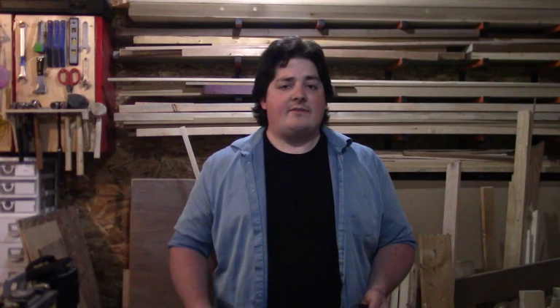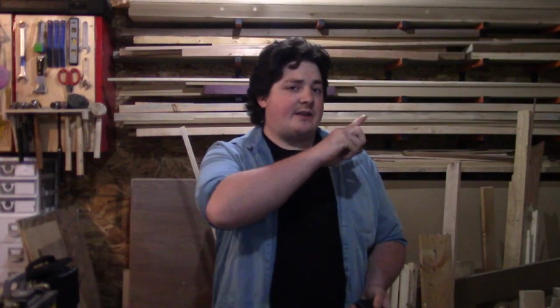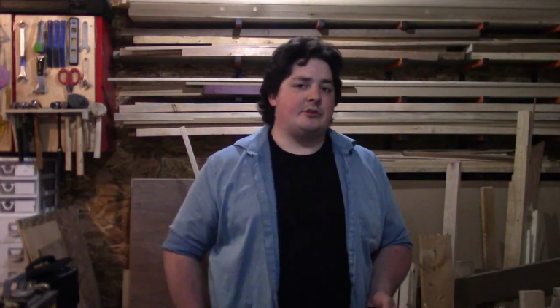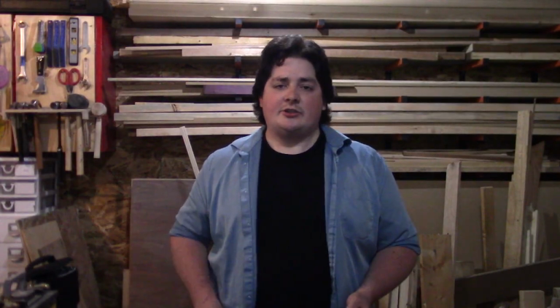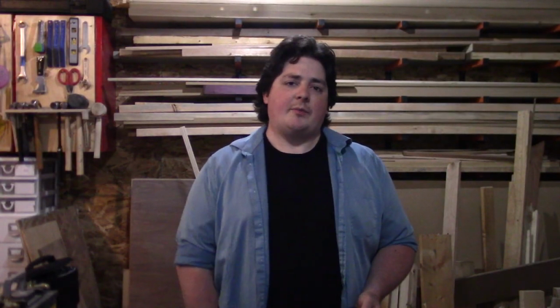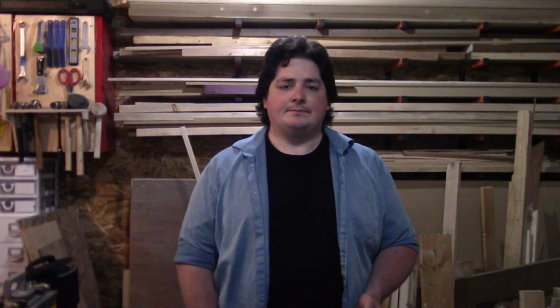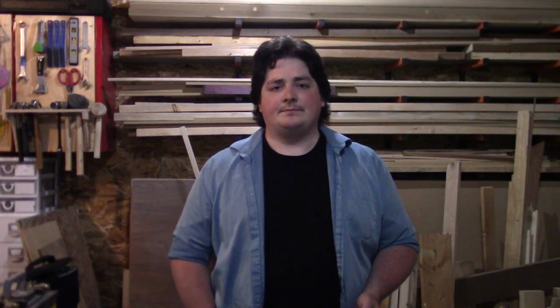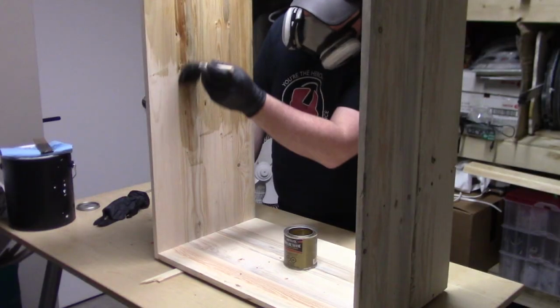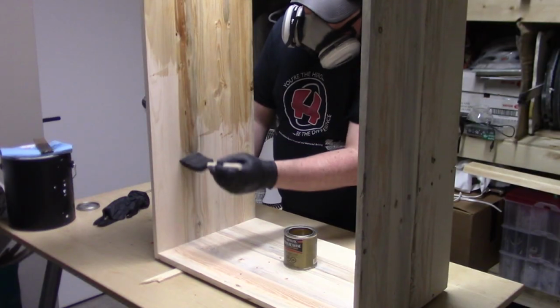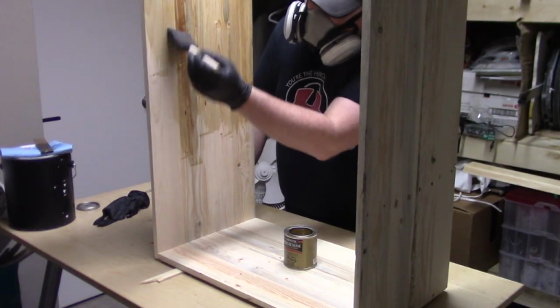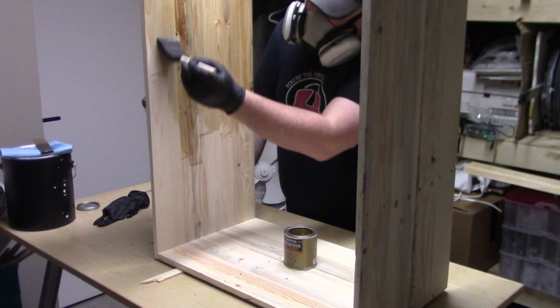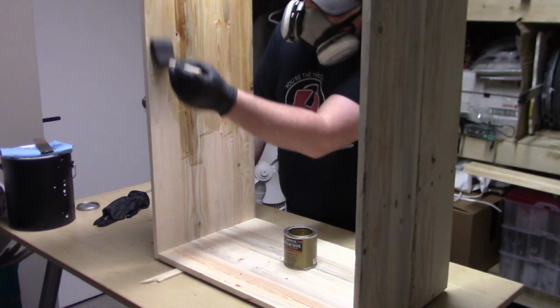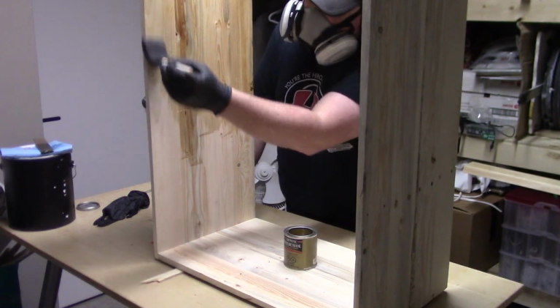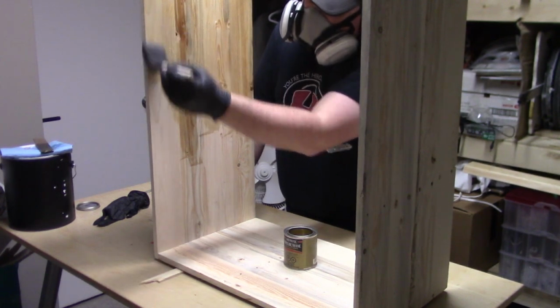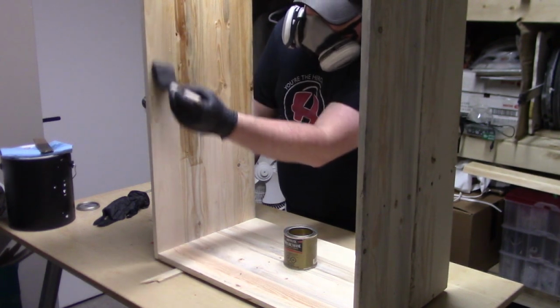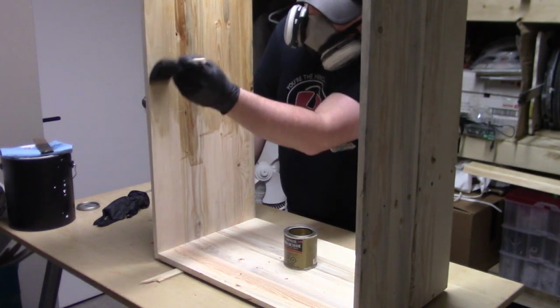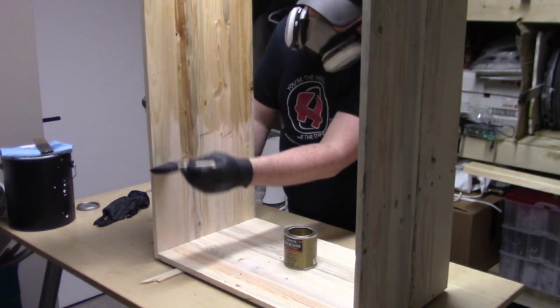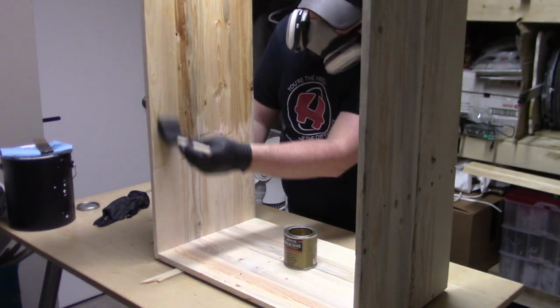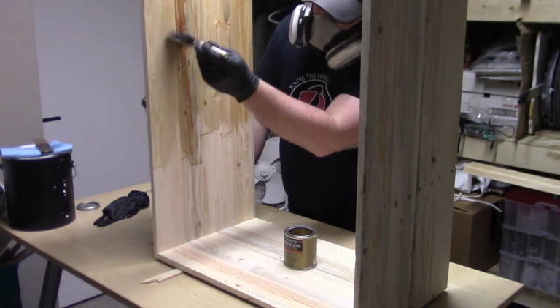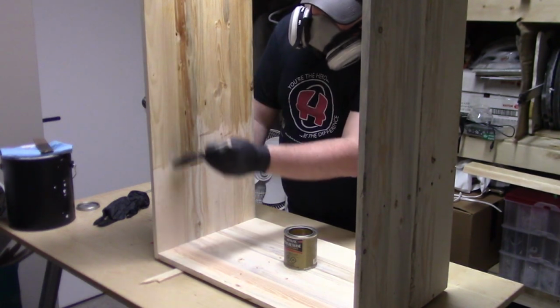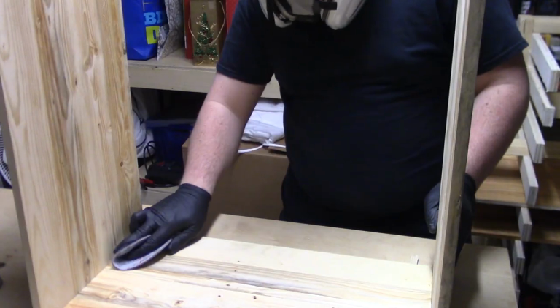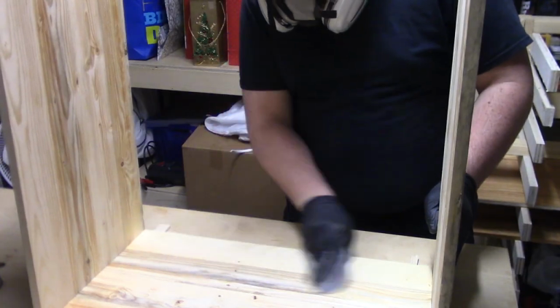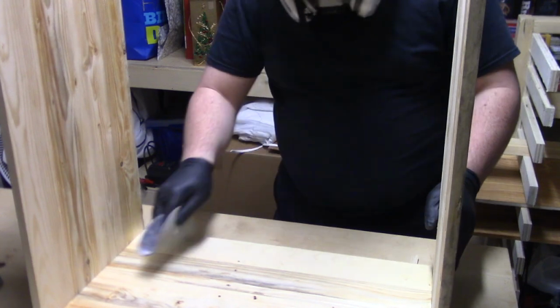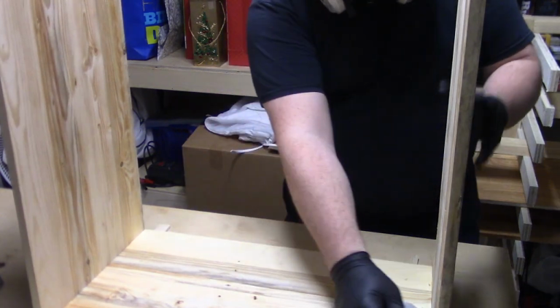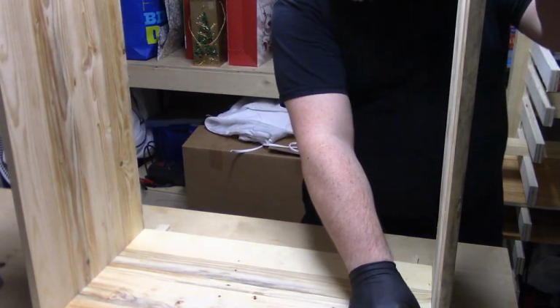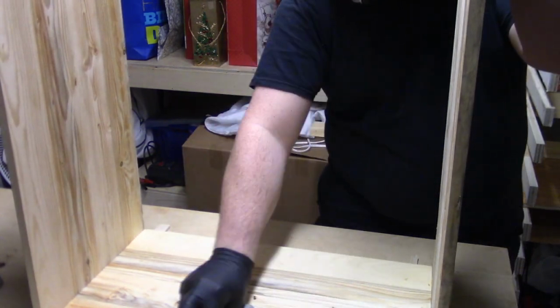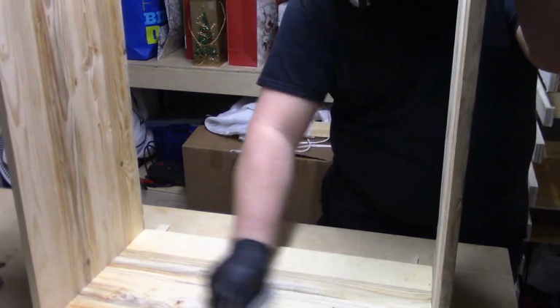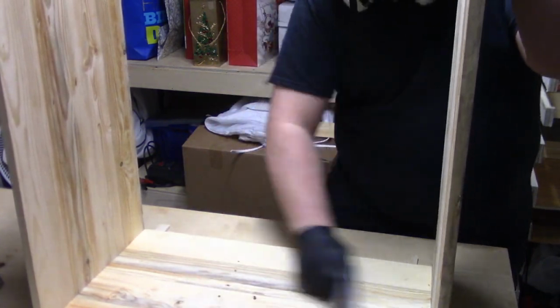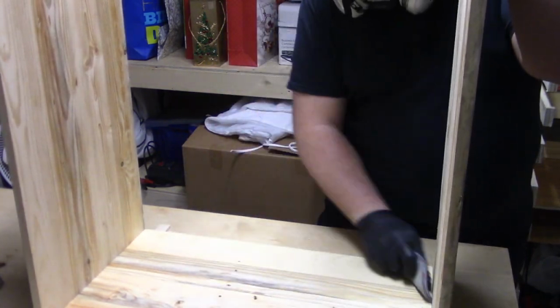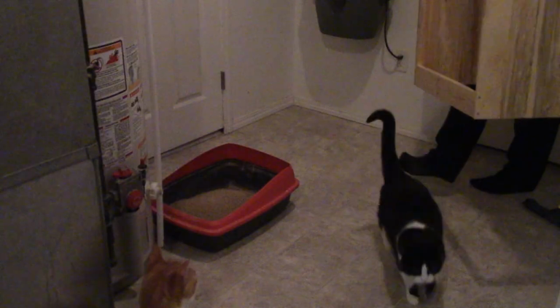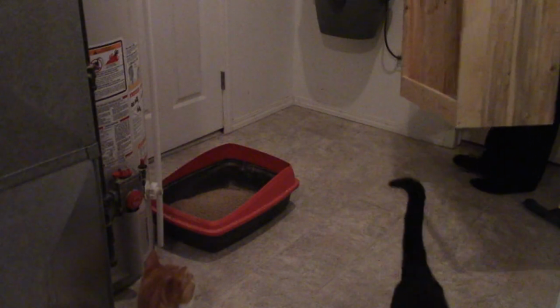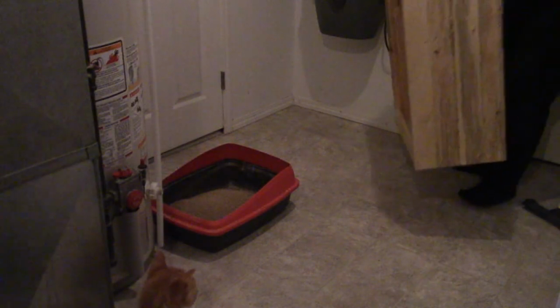If you missed that video, you can also check it out up here. With the assembly done, I take the screen into my basement finishing room and apply two coats of oil-based polyurethane, sanding with 320 grit in-between coats to denib the finish. And with that, this project is done.